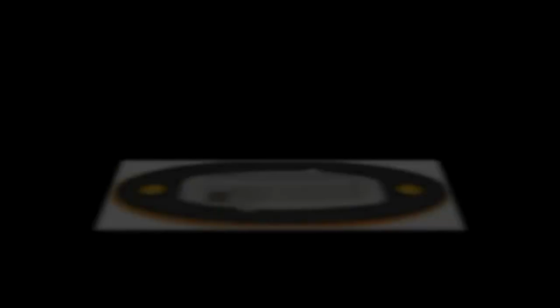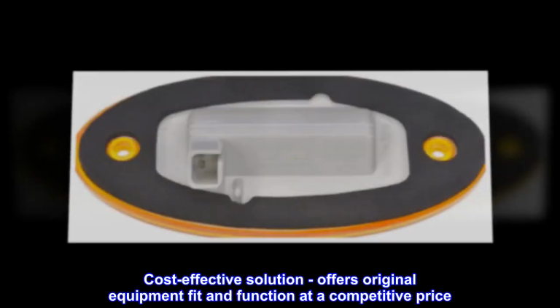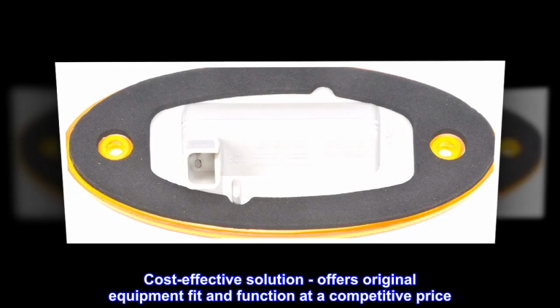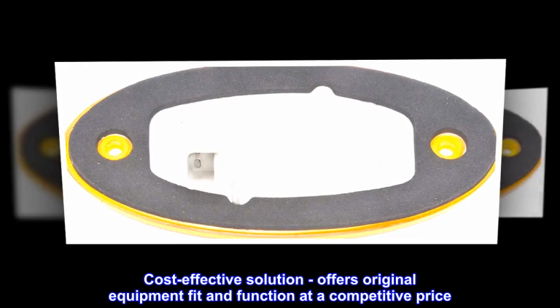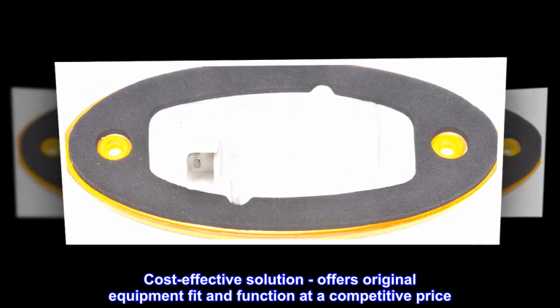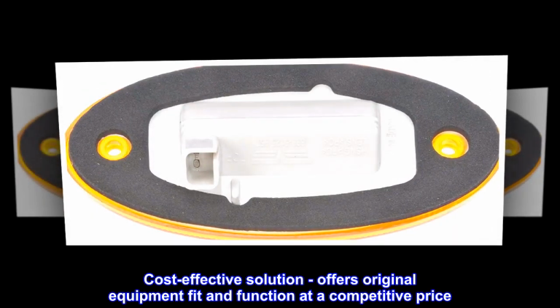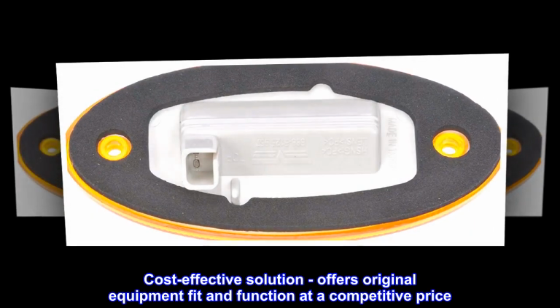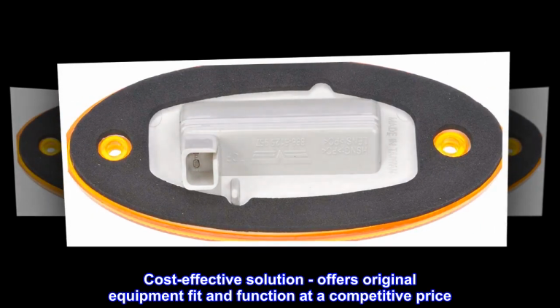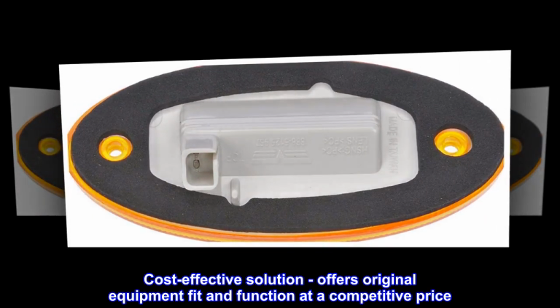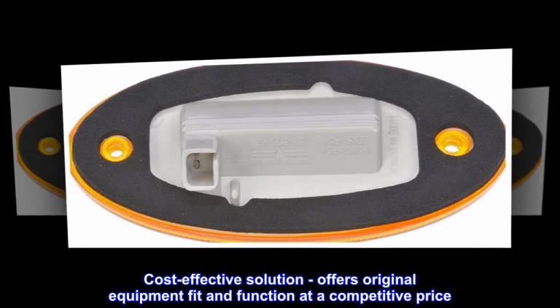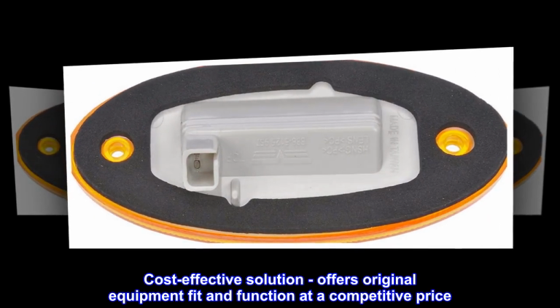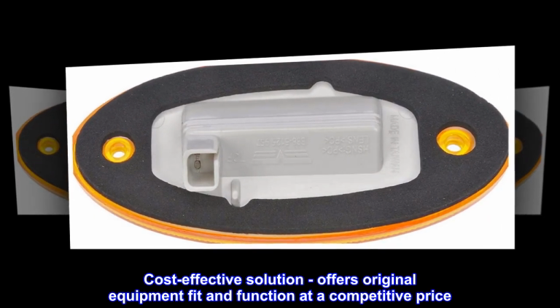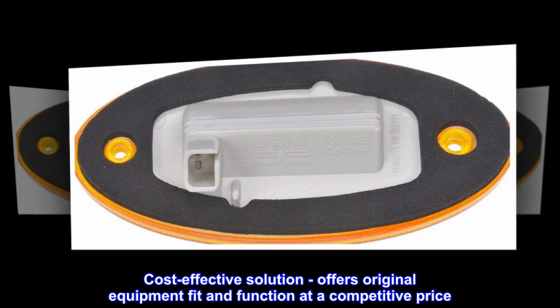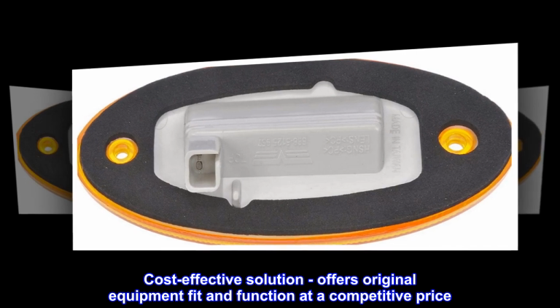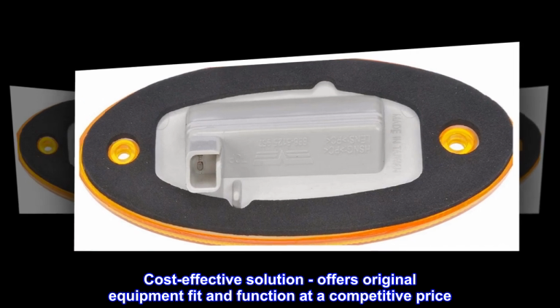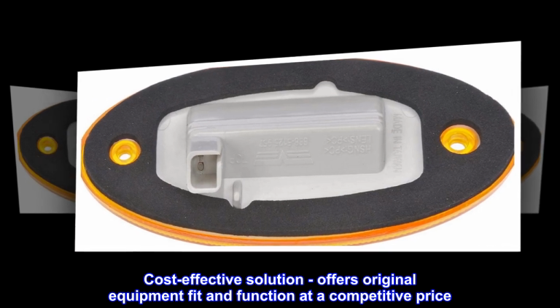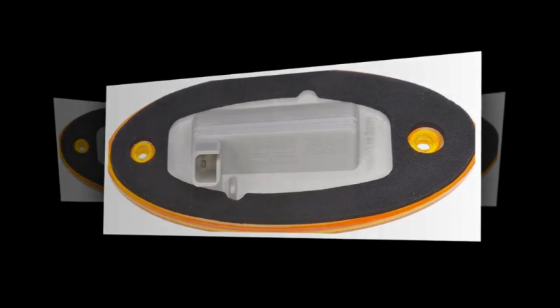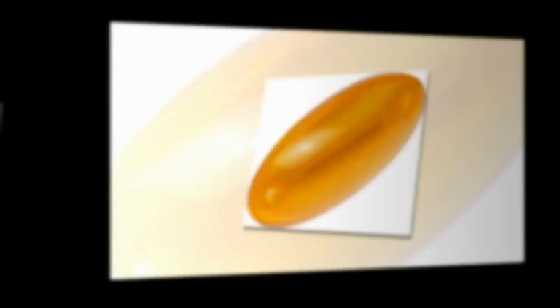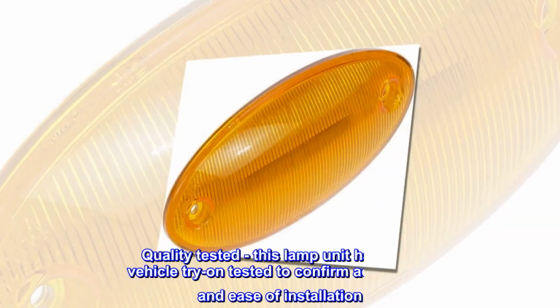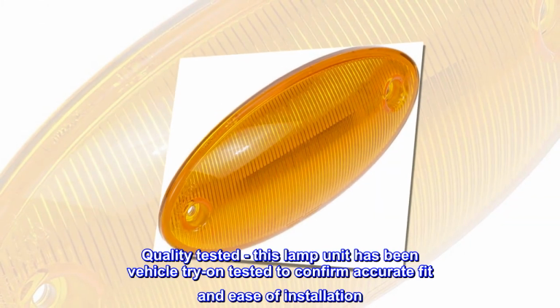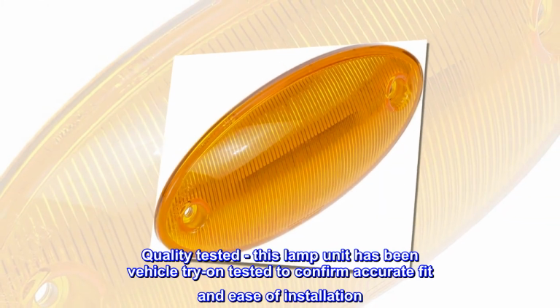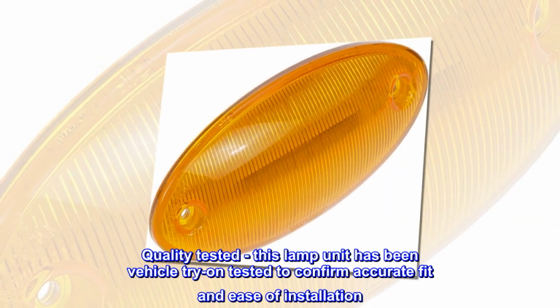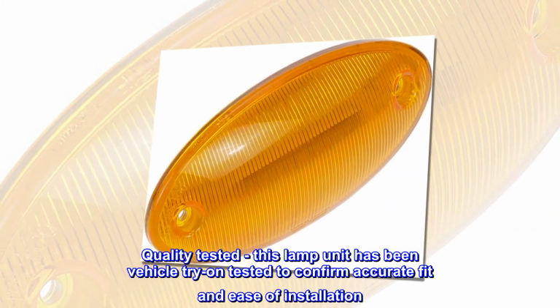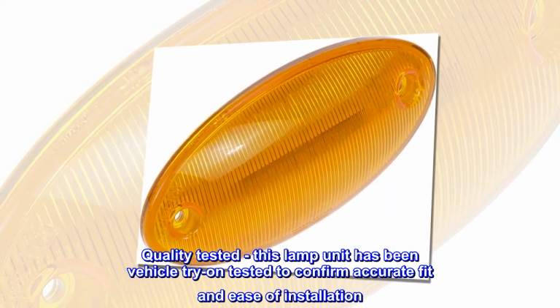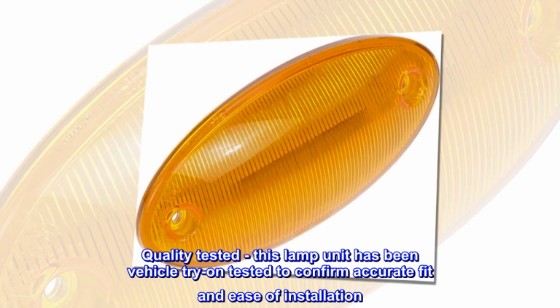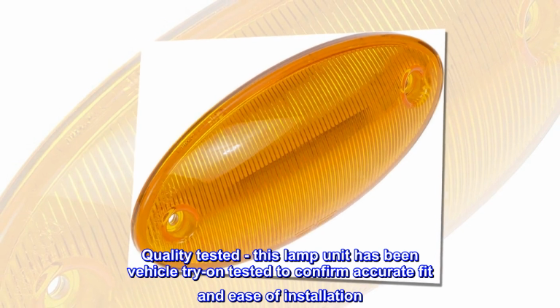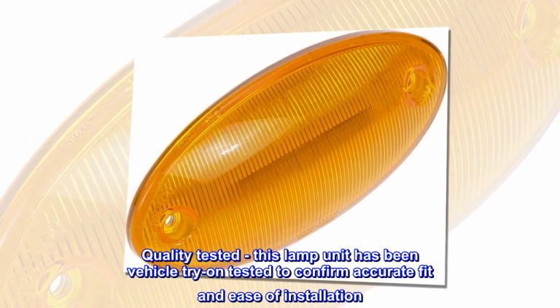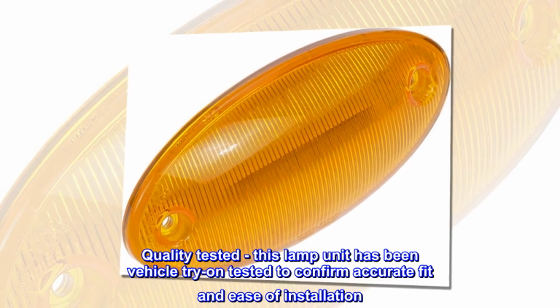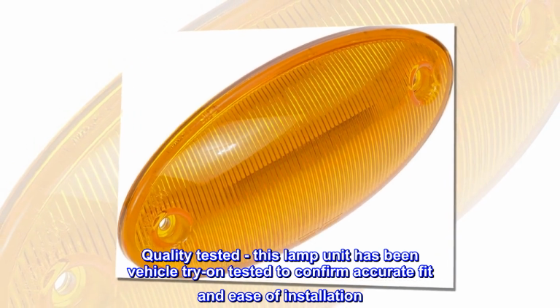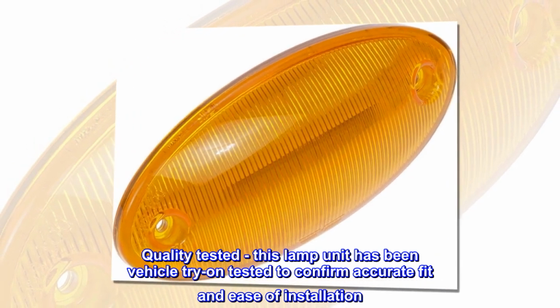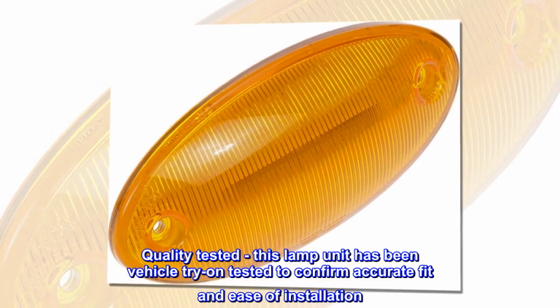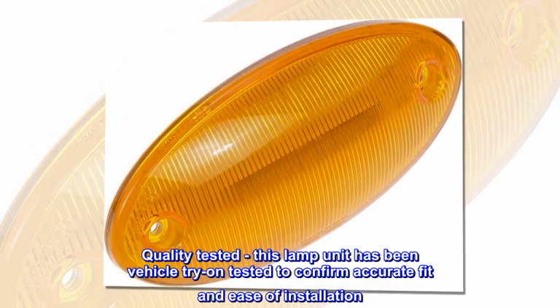Cost-effective solution. Offers original equipment fit and function at a competitive price. Quality tested — this lamp unit has been vehicle try-on tested to confirm accurate fit and ease of installation.